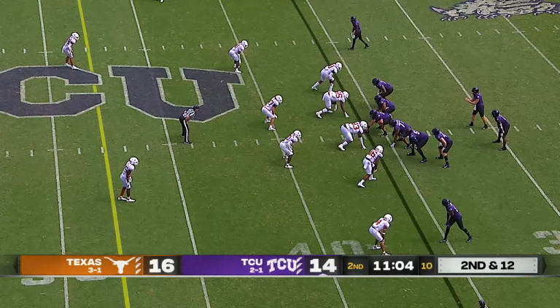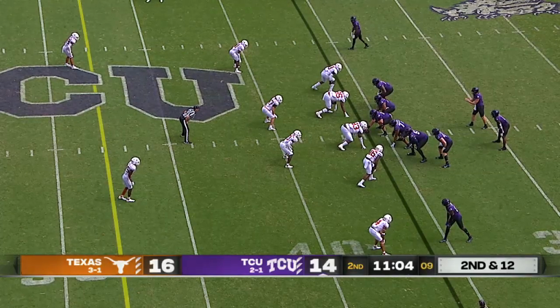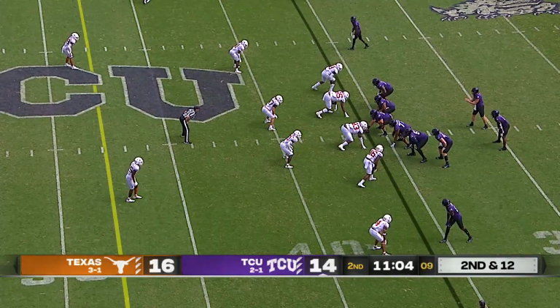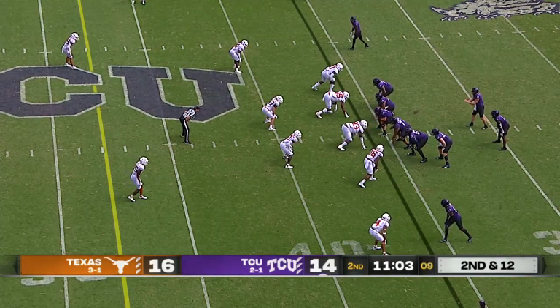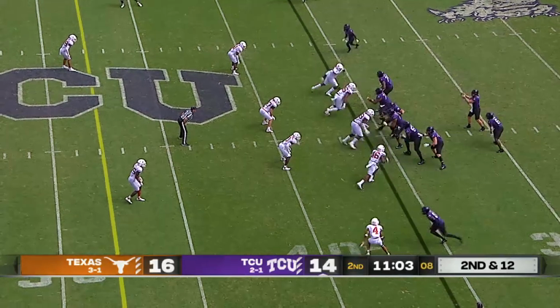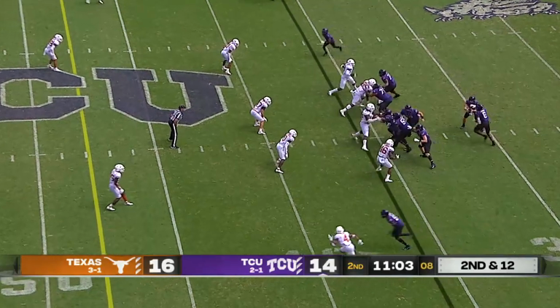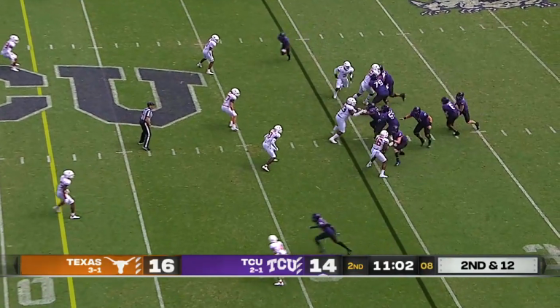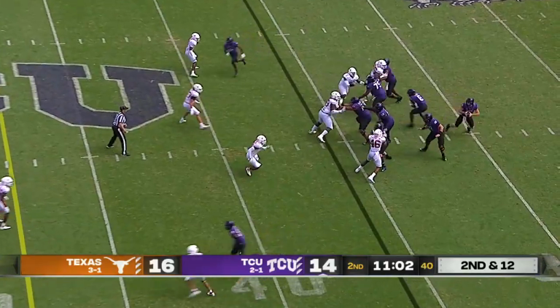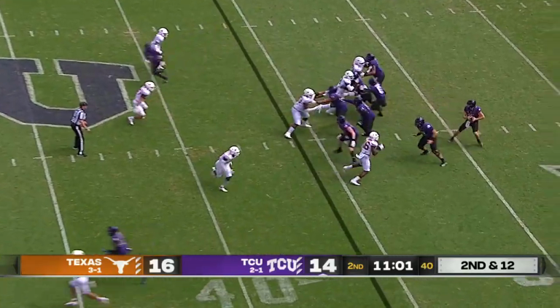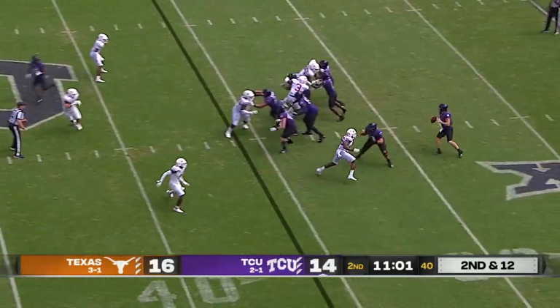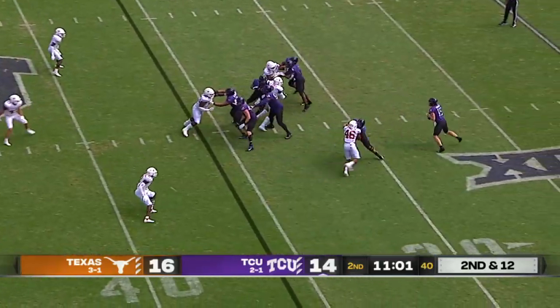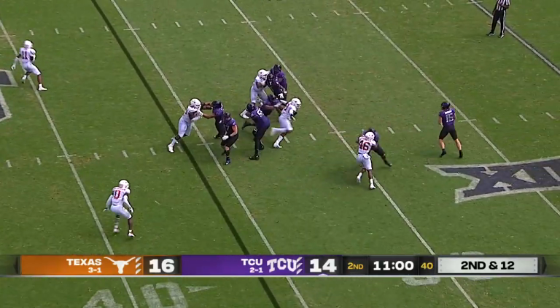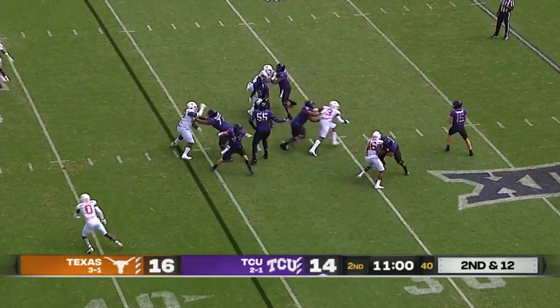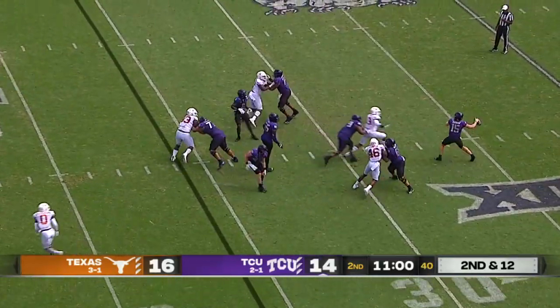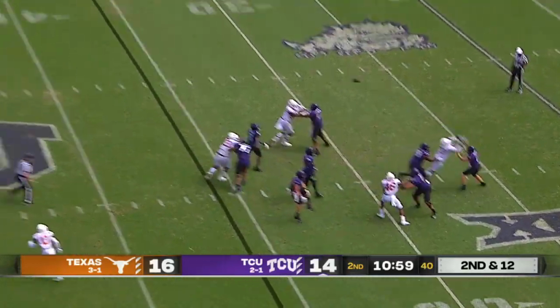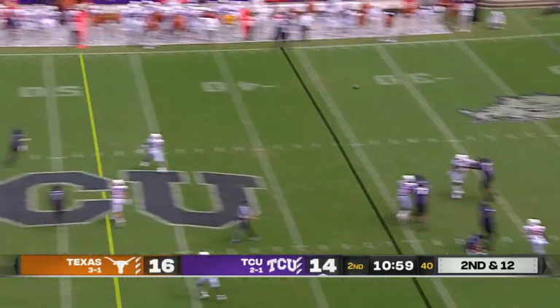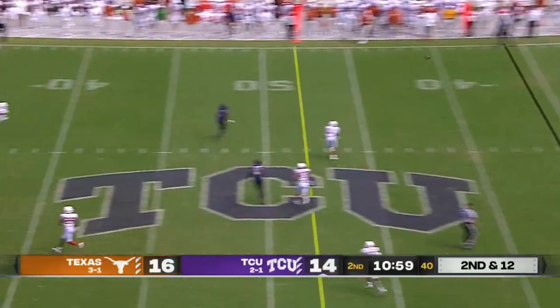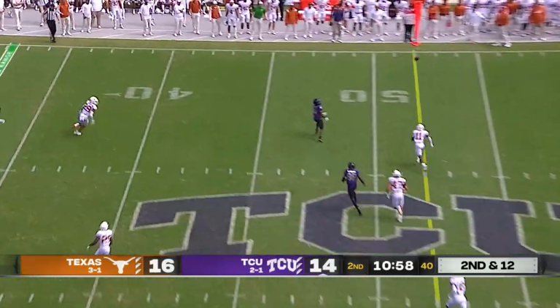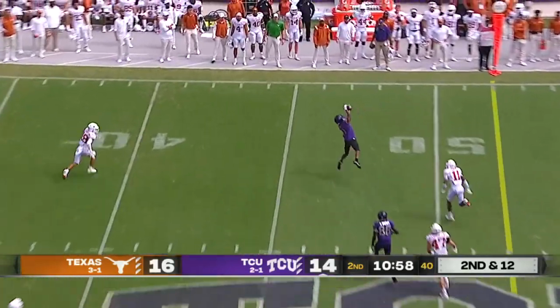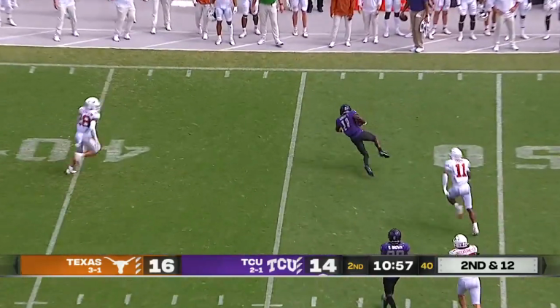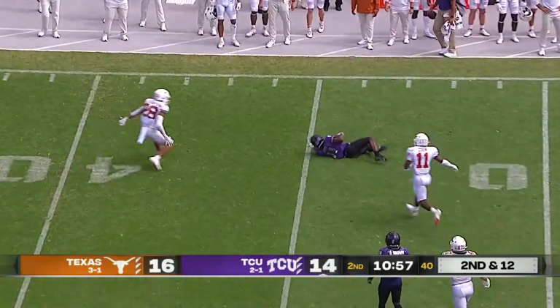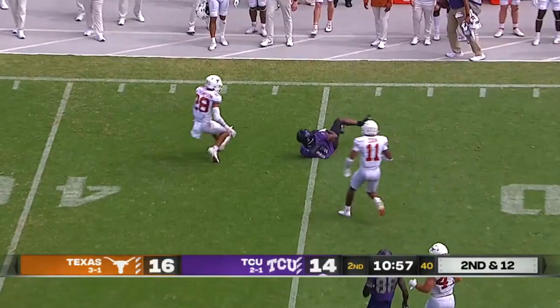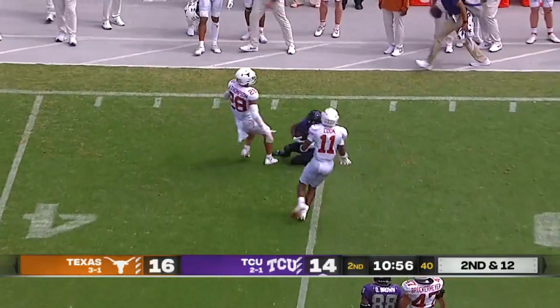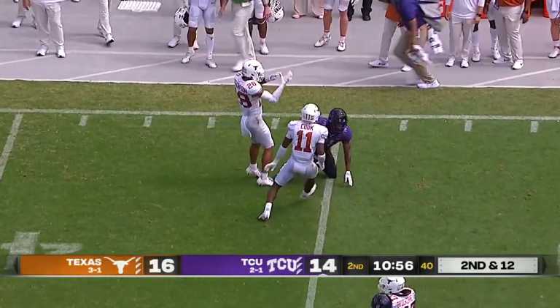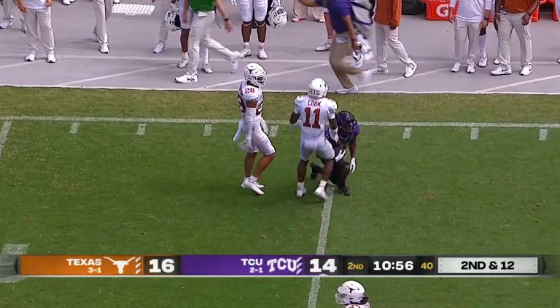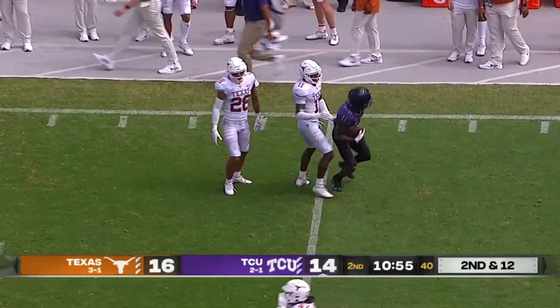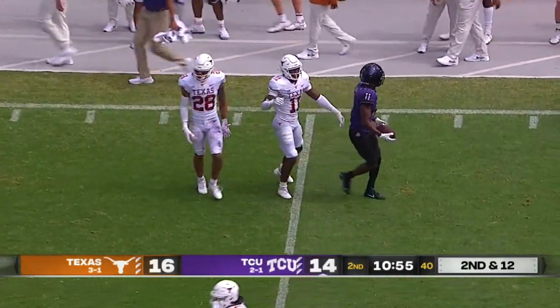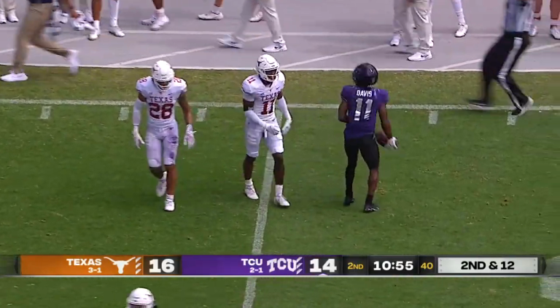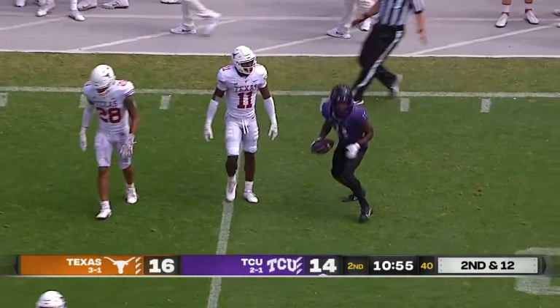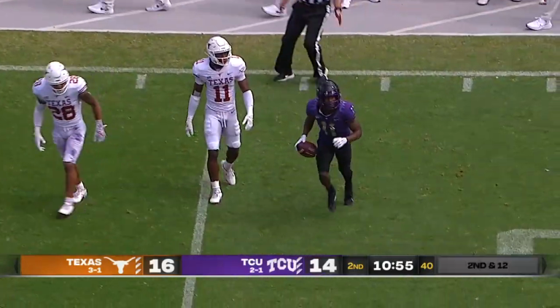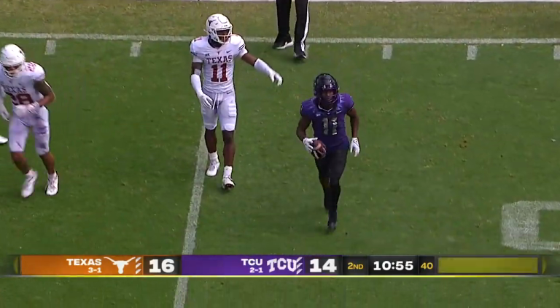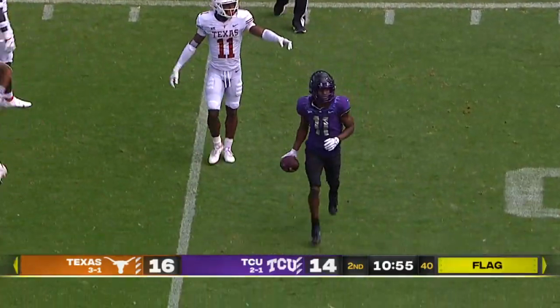TCU taking a little time off the play clock, maybe trying to slow the game down just a bit for now. Duggan surveying, got a man, and that time it's caught. Davis with much better hands there — snatched that one.